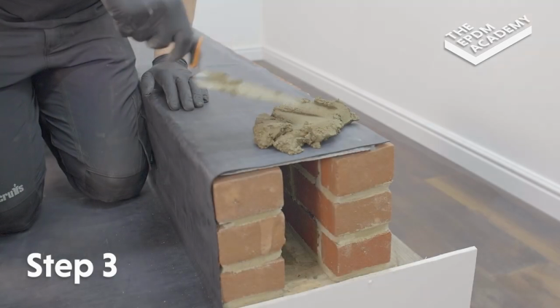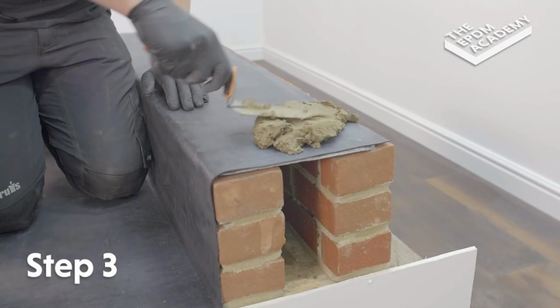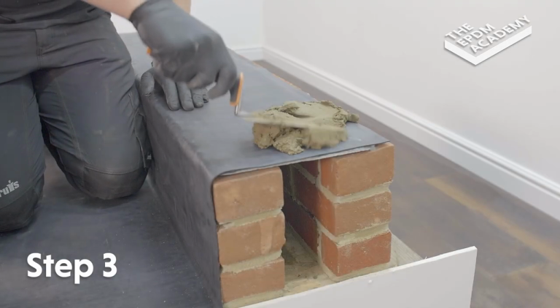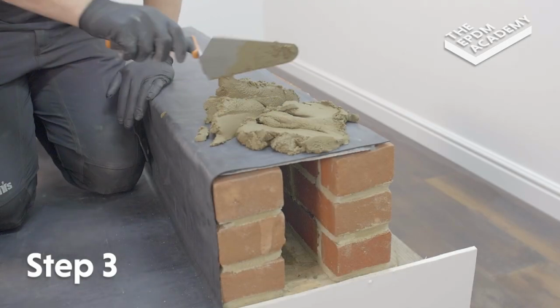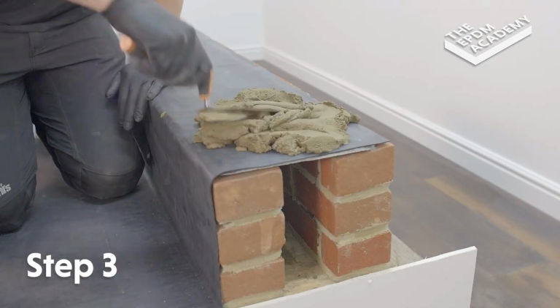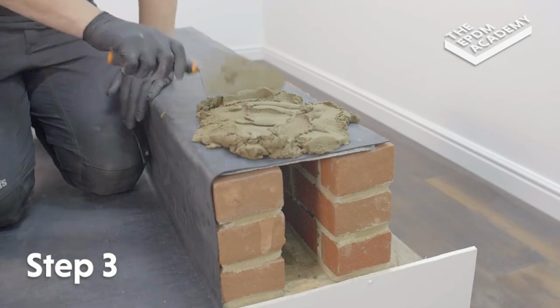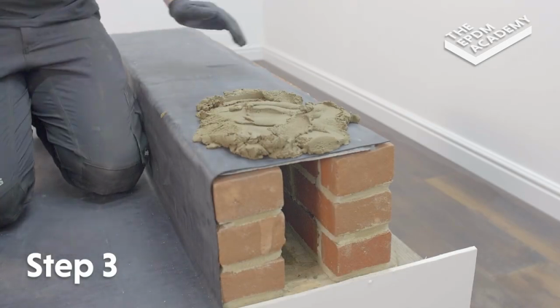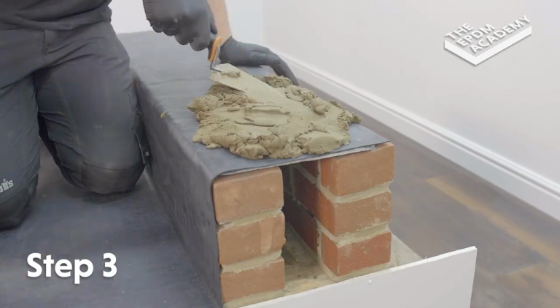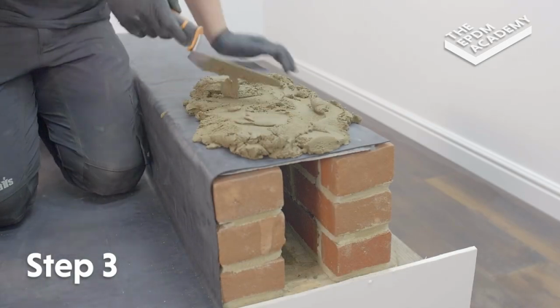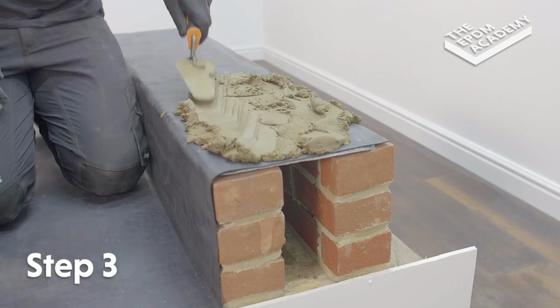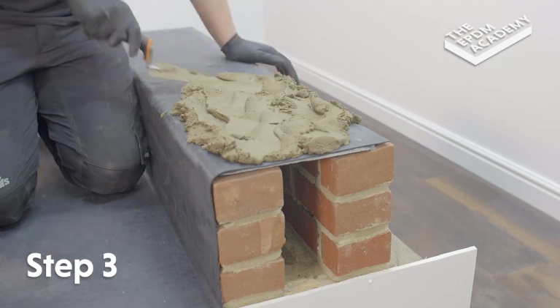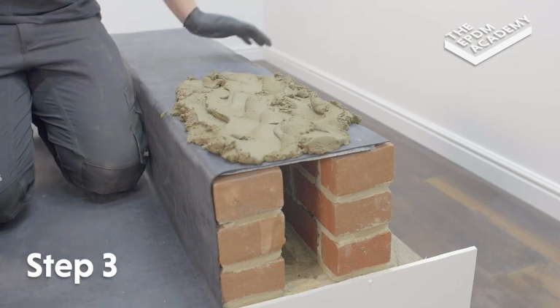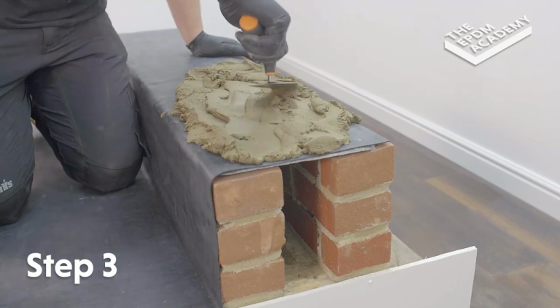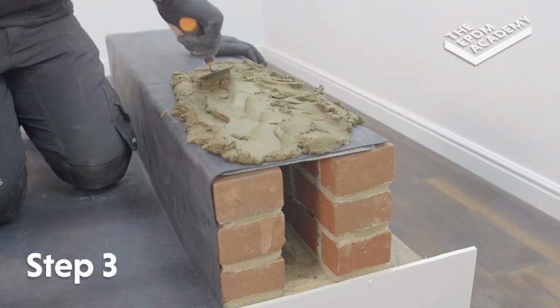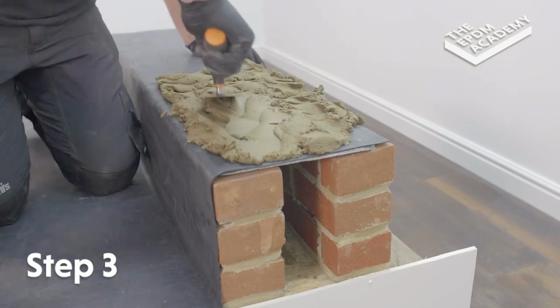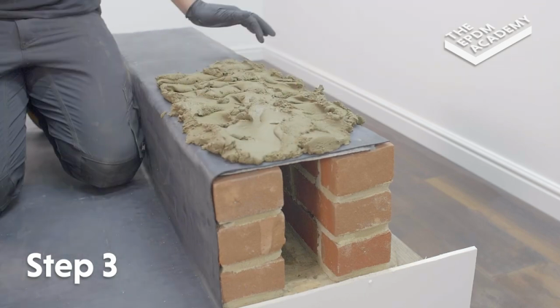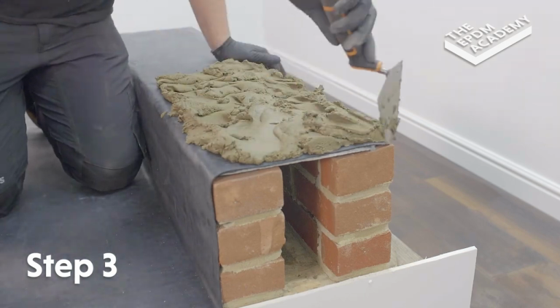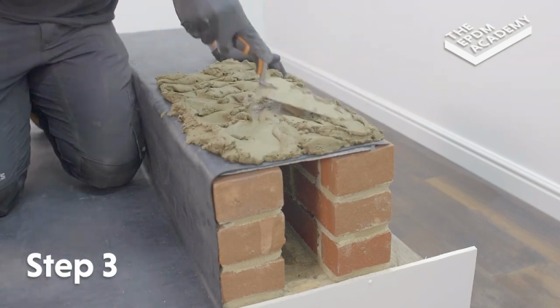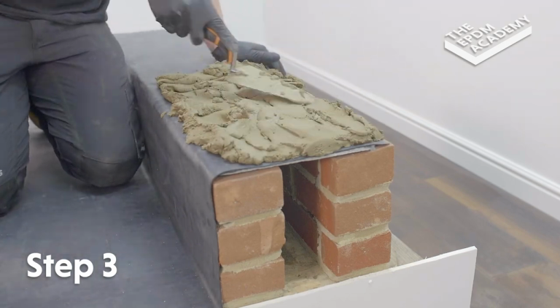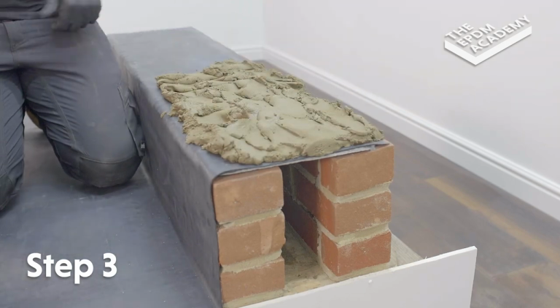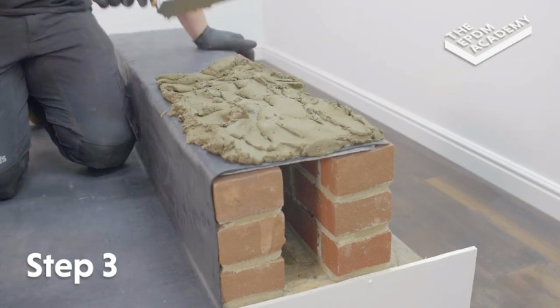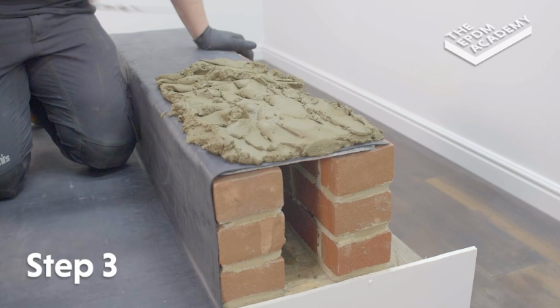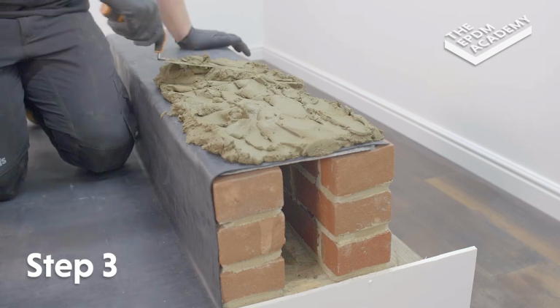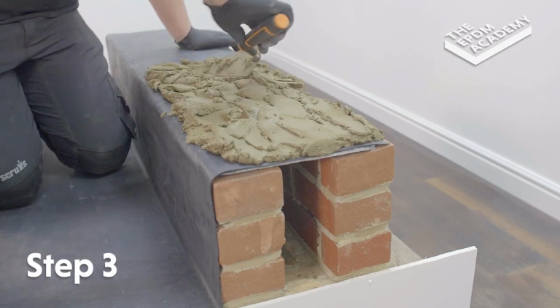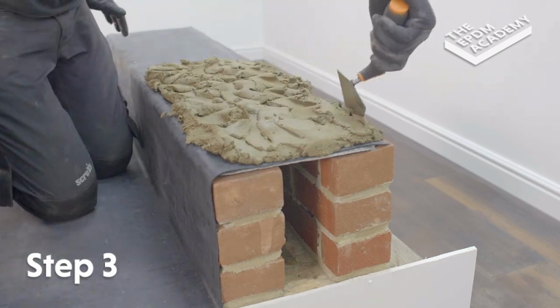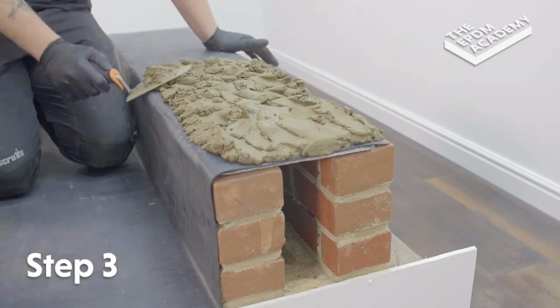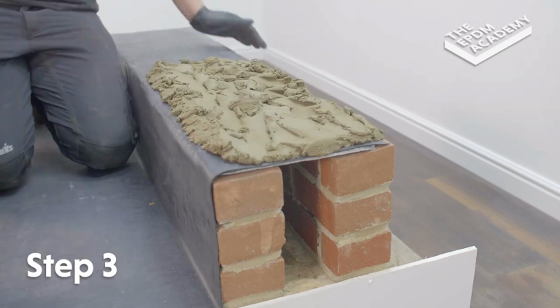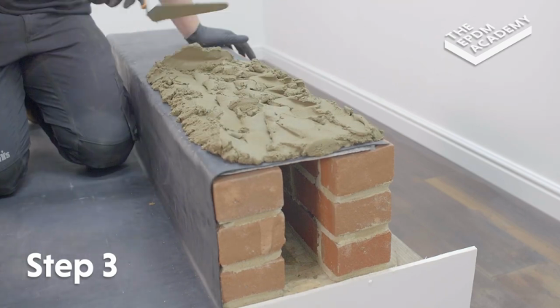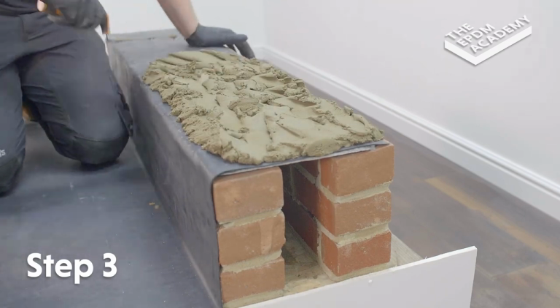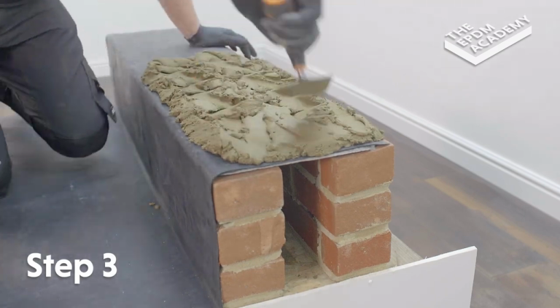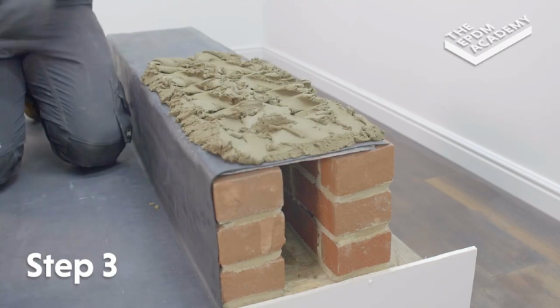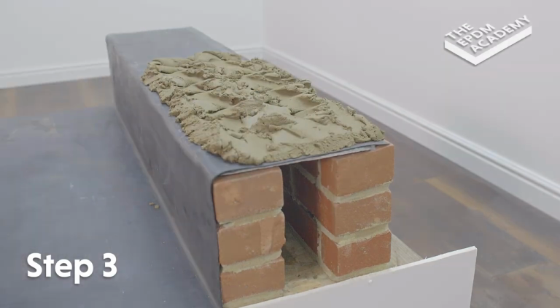Create a sand and cement mortar mix of at least a 3 to 1 ratio. Add PVA adhesive for extra strength. Use a trowel to gauge the required volume of mortar mix along the membrane surface.